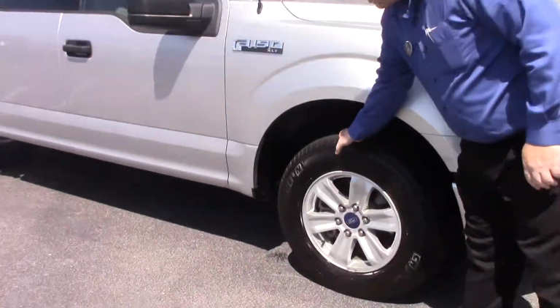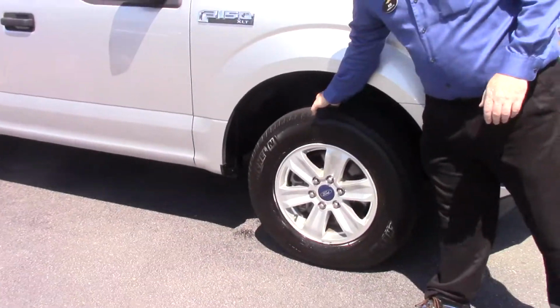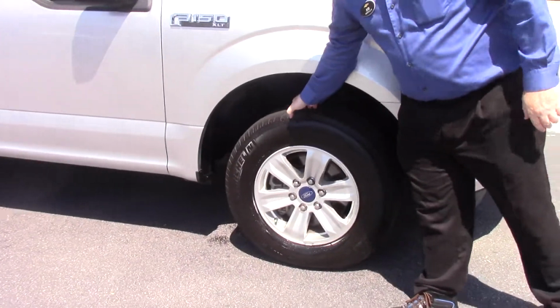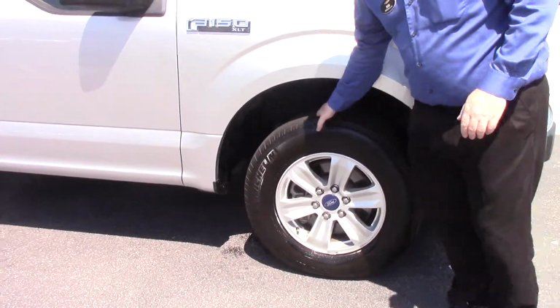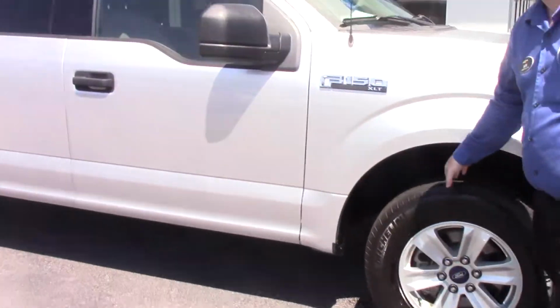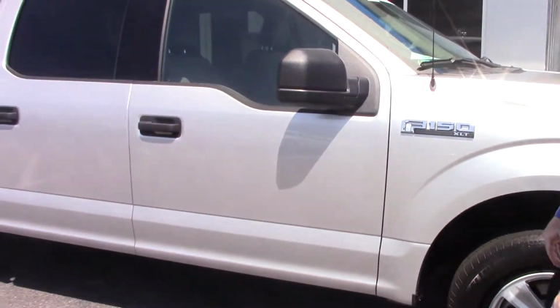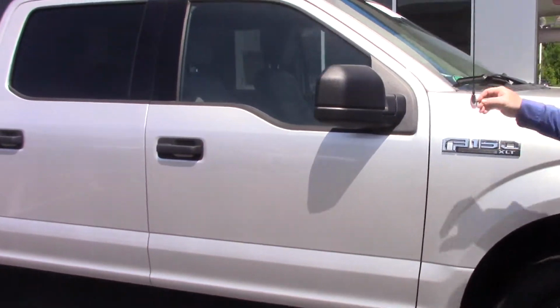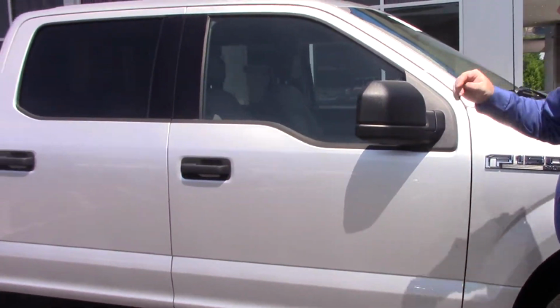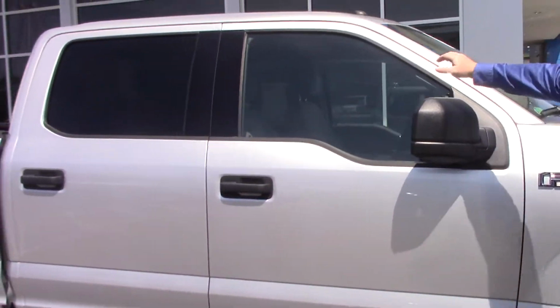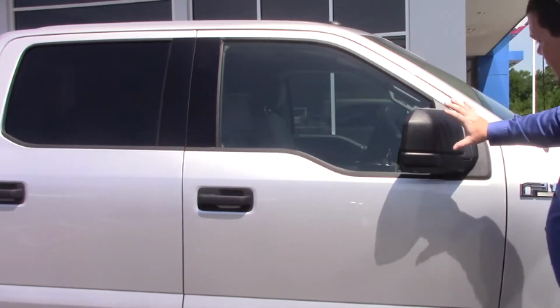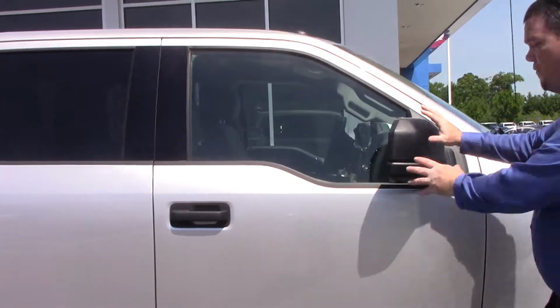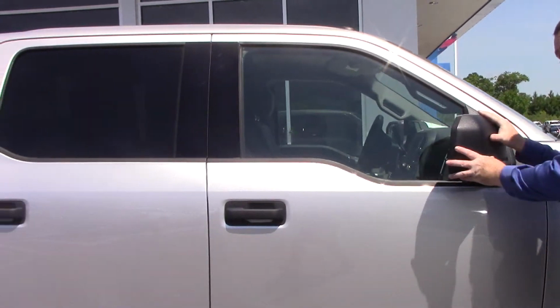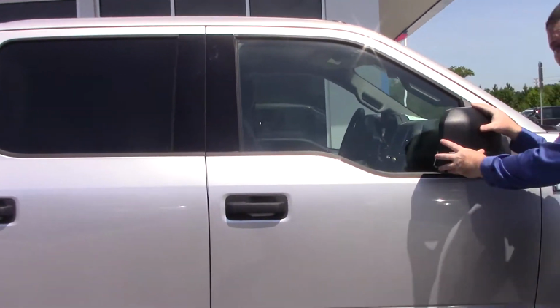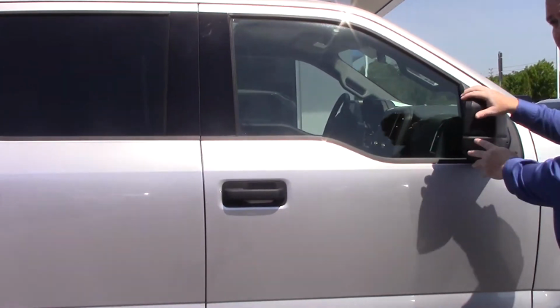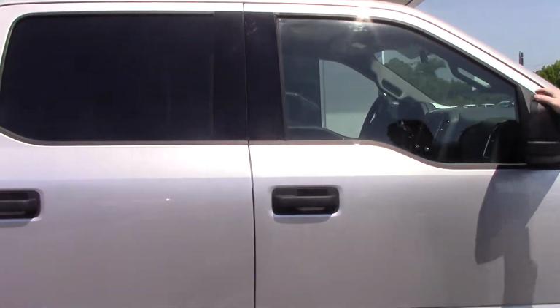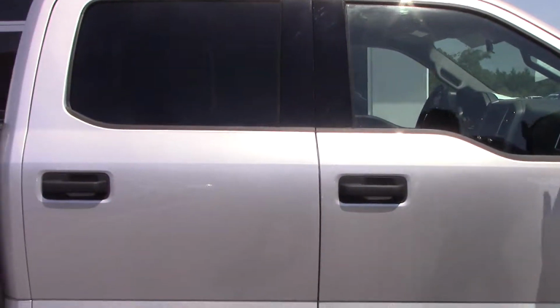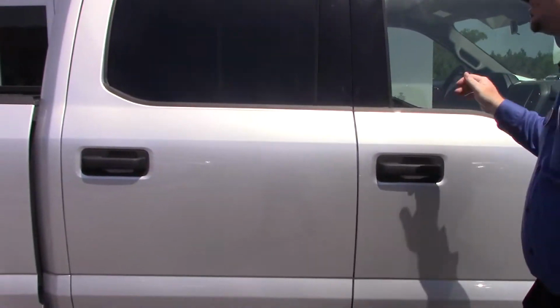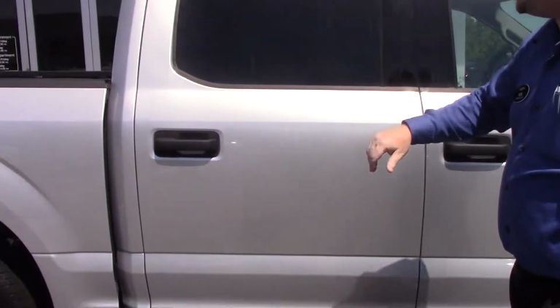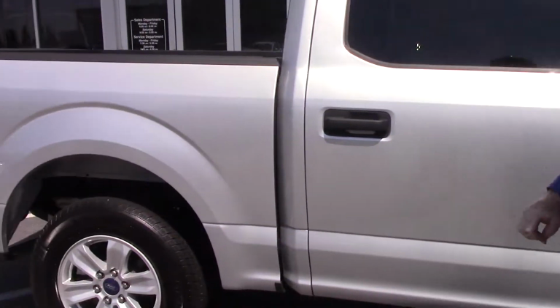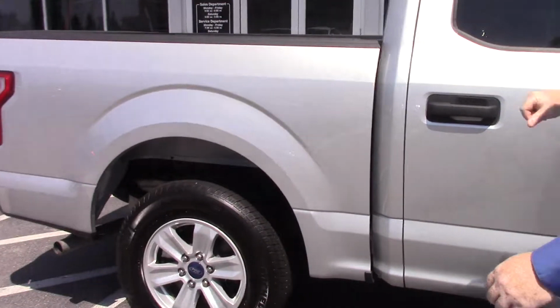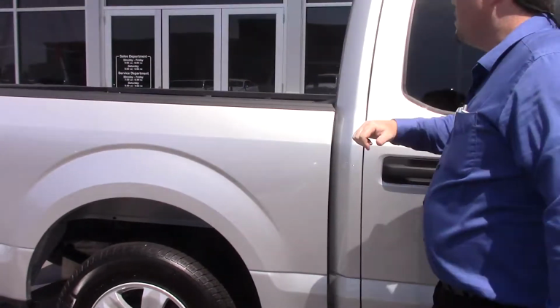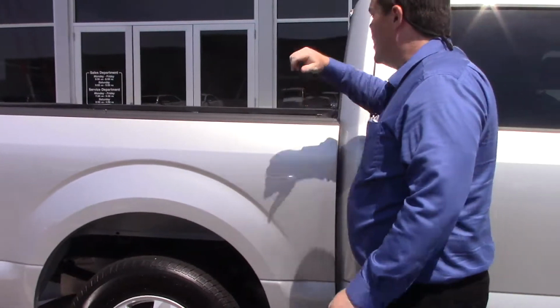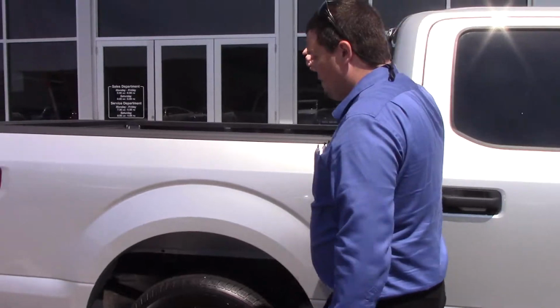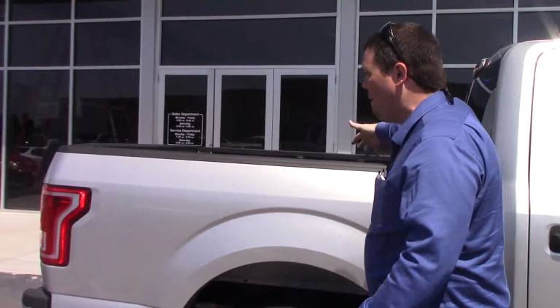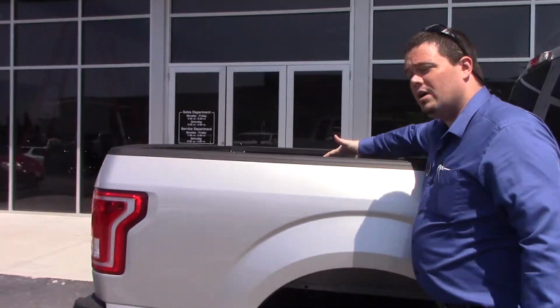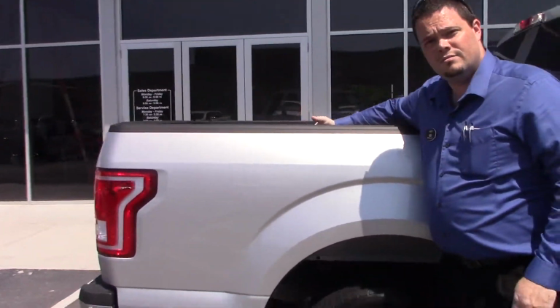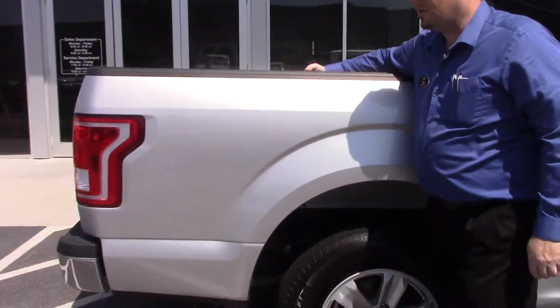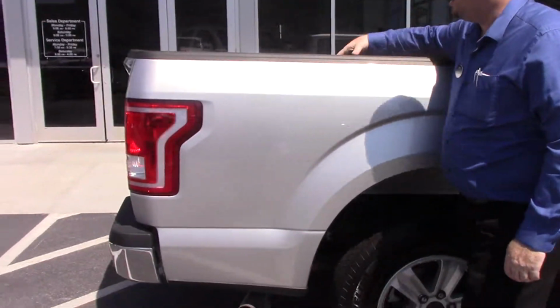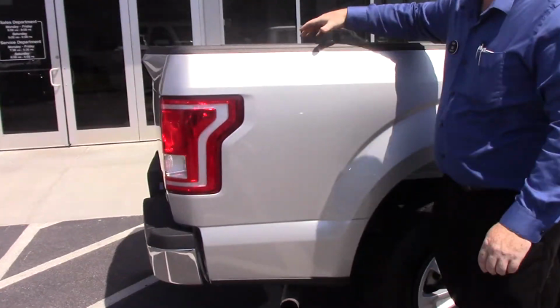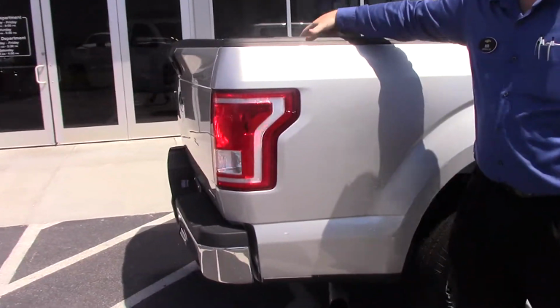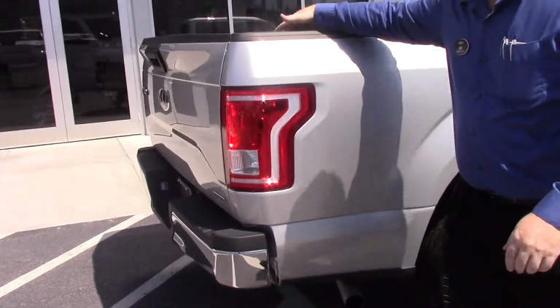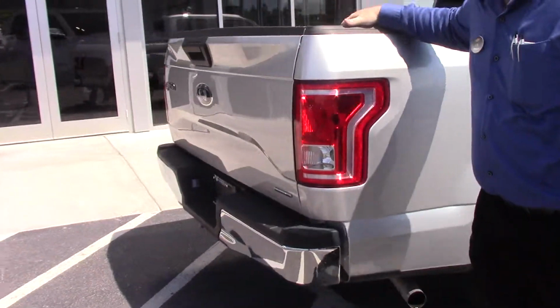Relatively brand new tires, AC tires there. It does have folding mirrors as necessary. It has a full bed liner — not spread, but it is a full bed liner.